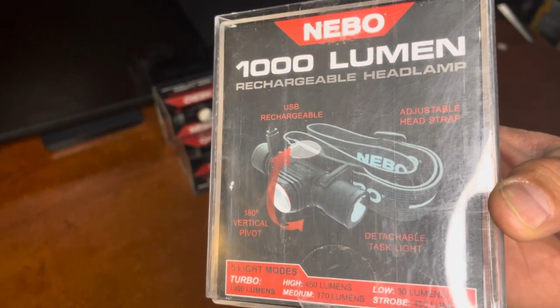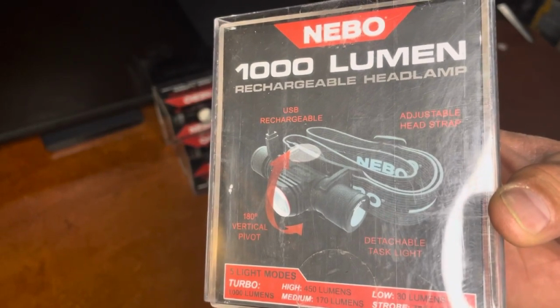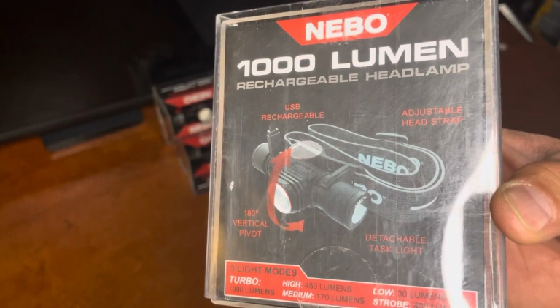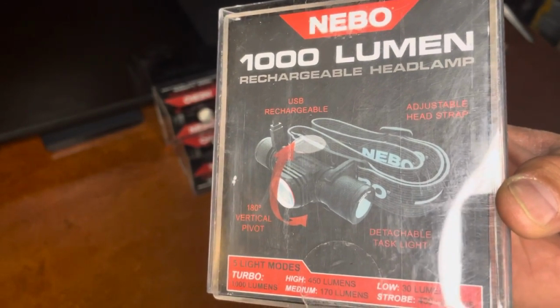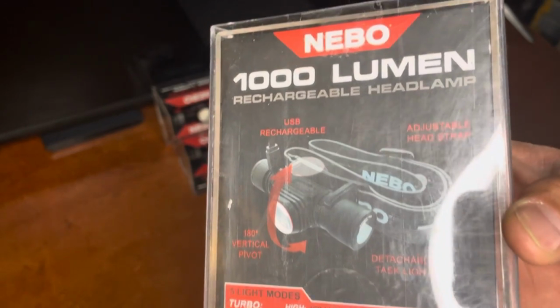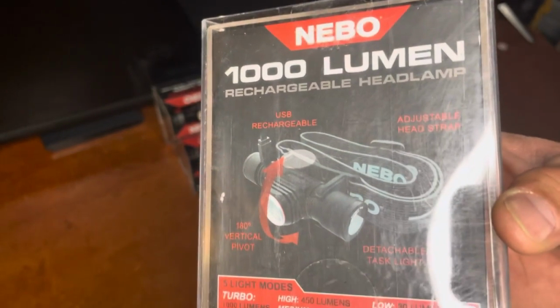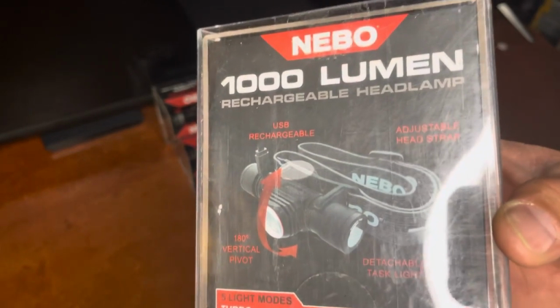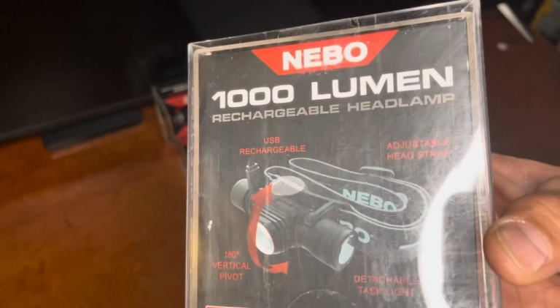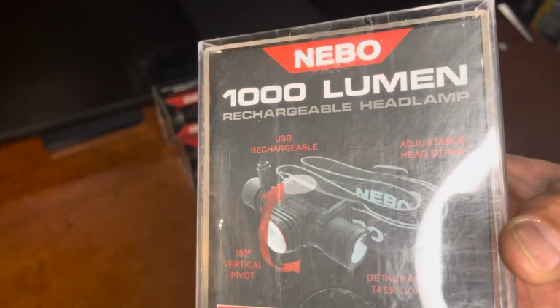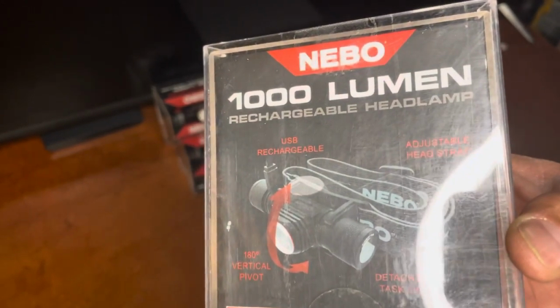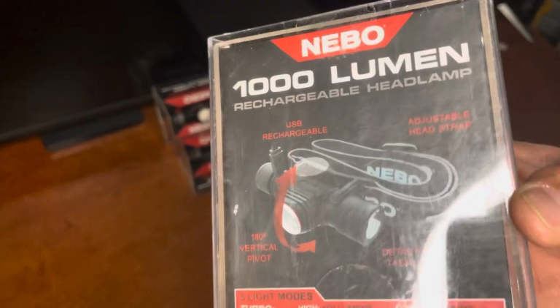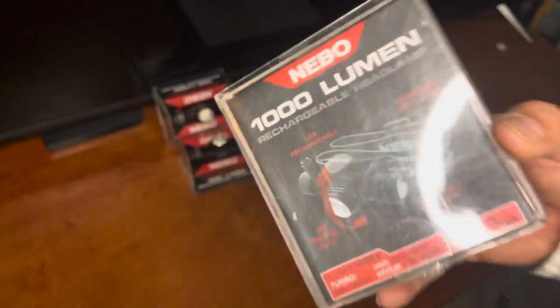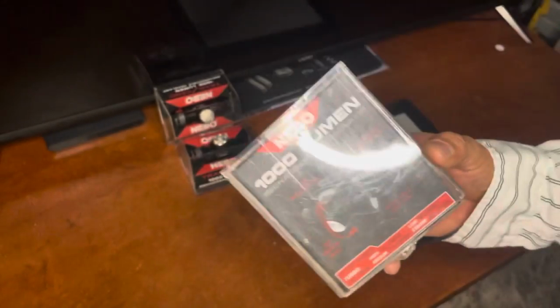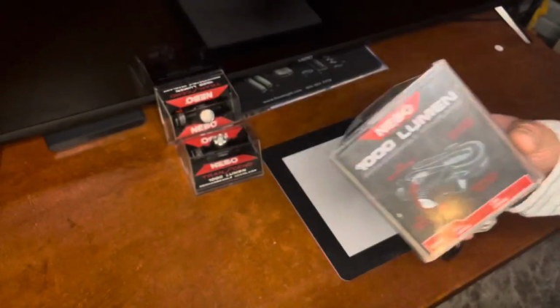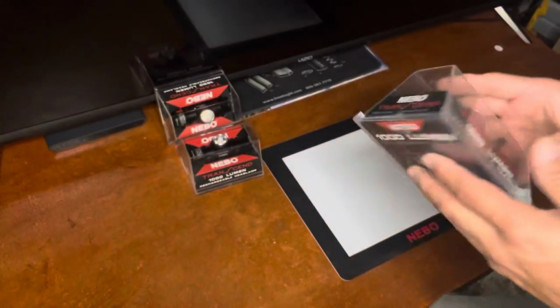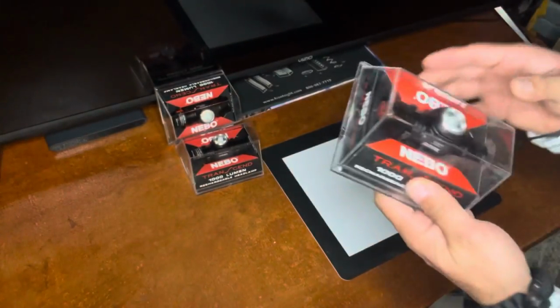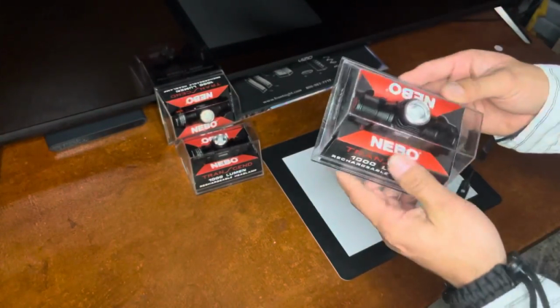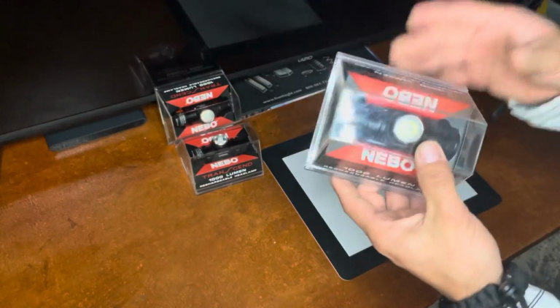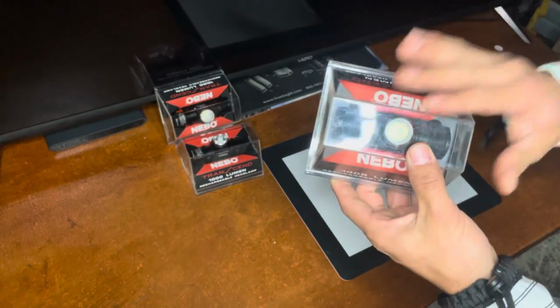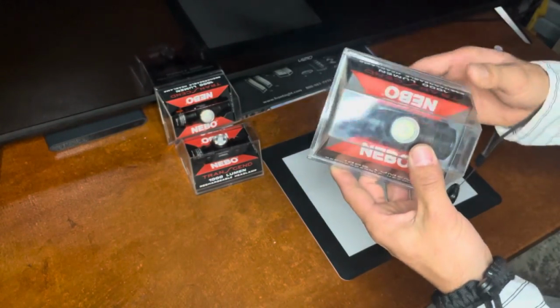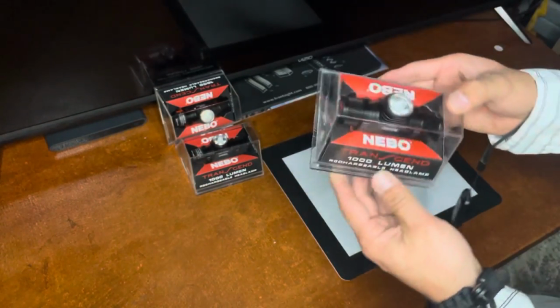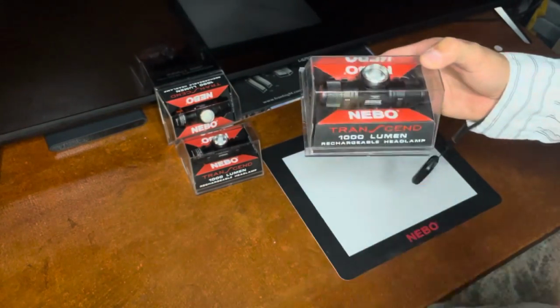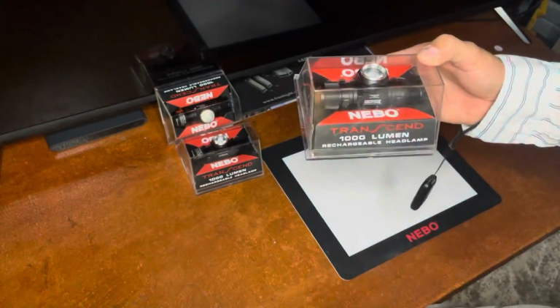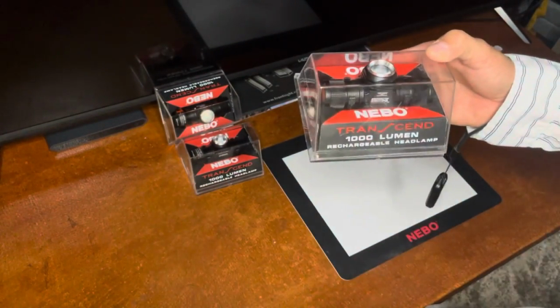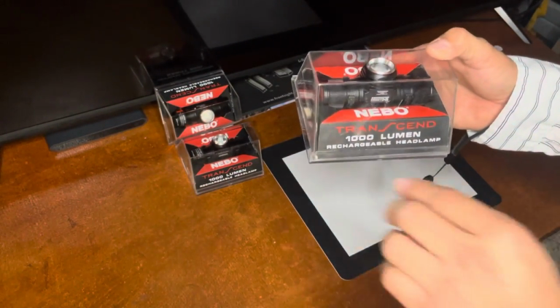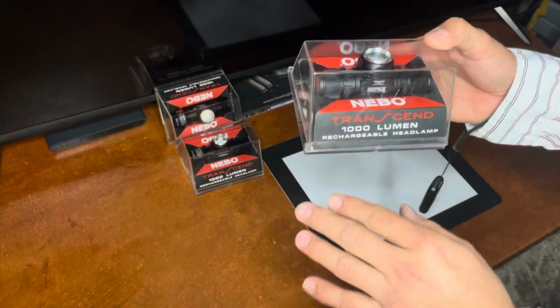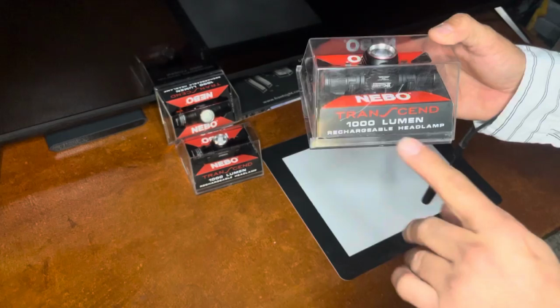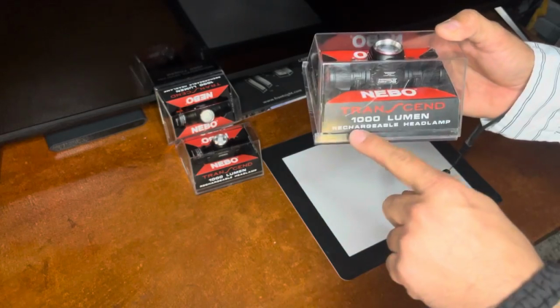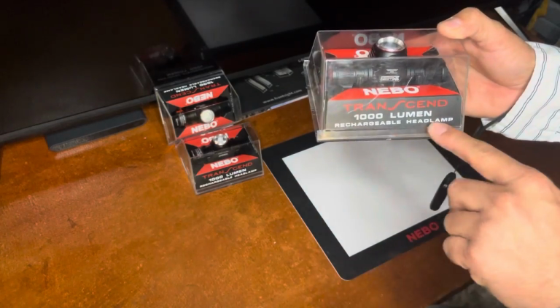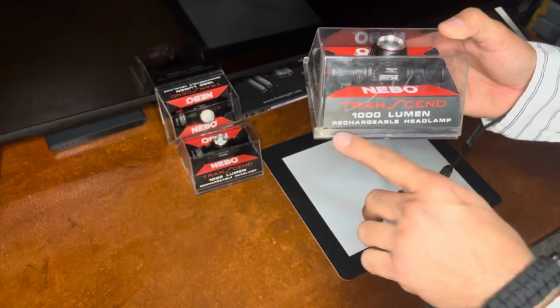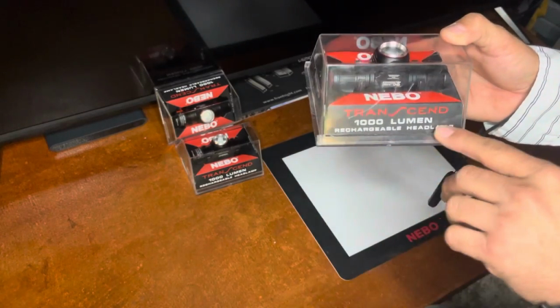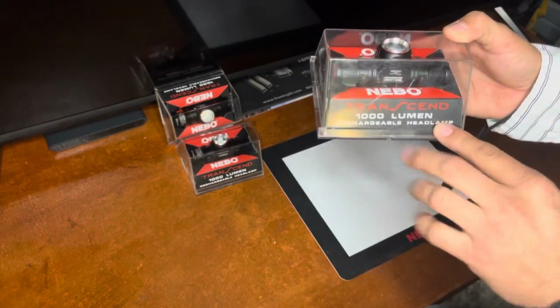Hey everyone, thank you for tuning in. Welcome back to my channel. Today we're going to talk about this headlamp, which is called the Transcent. It's 1000 lumens and rechargeable.